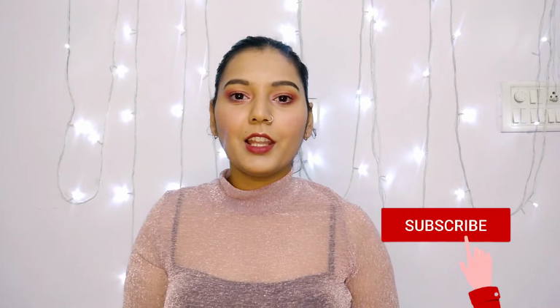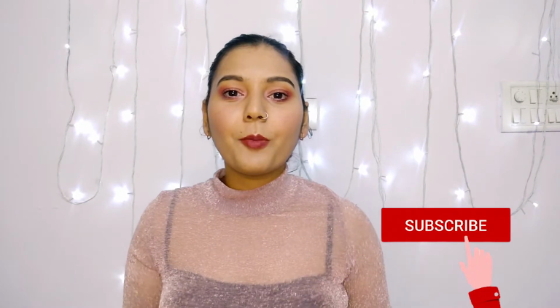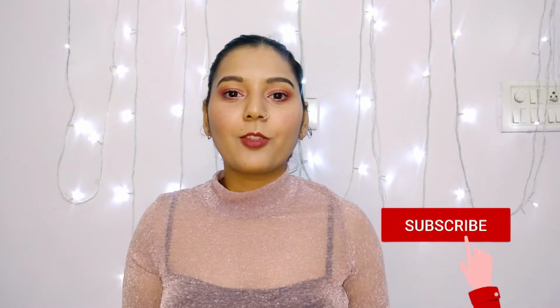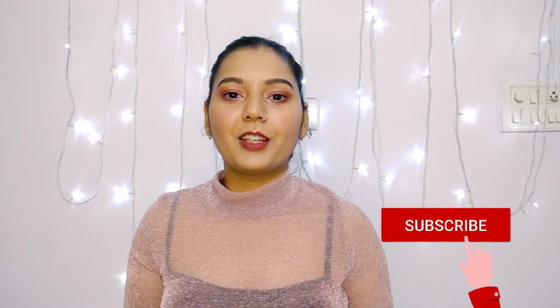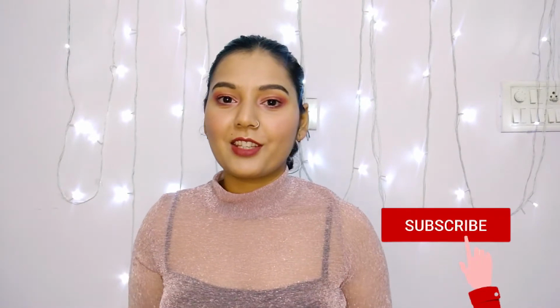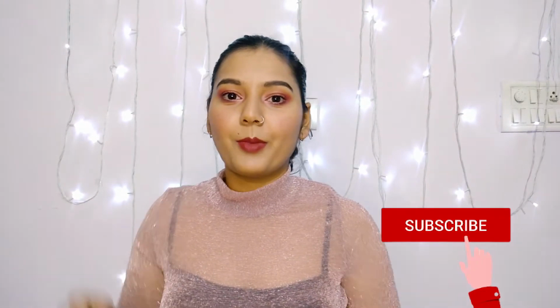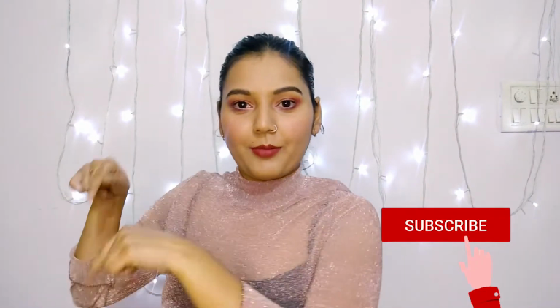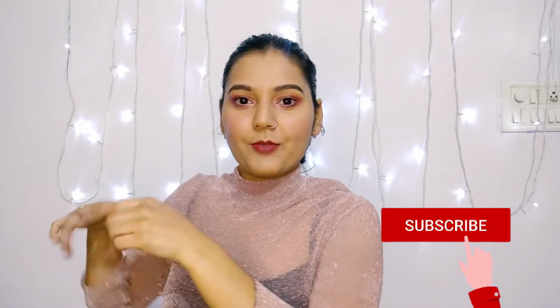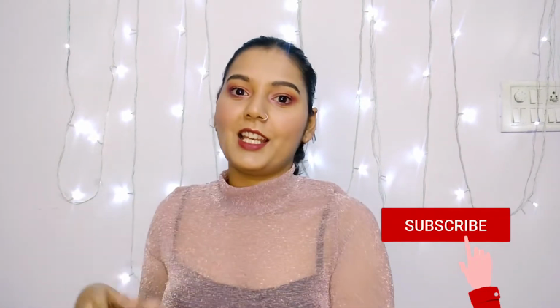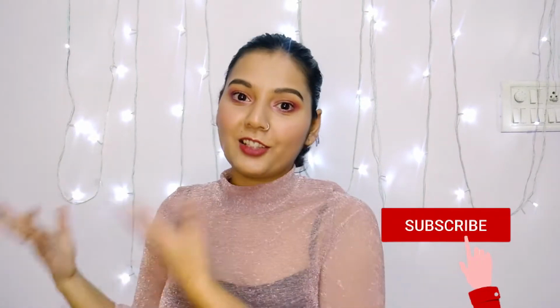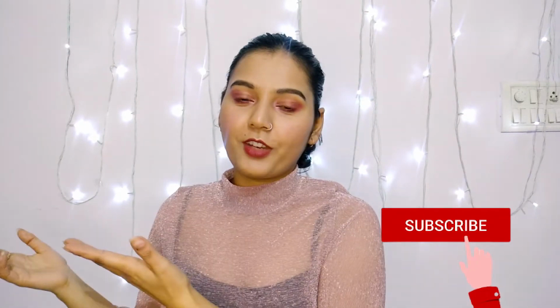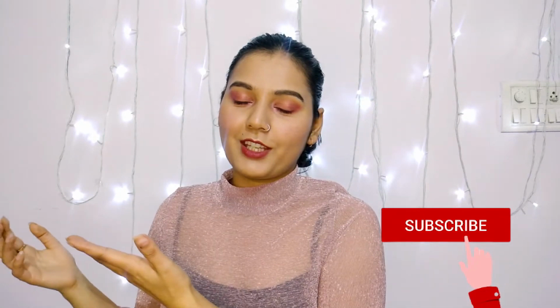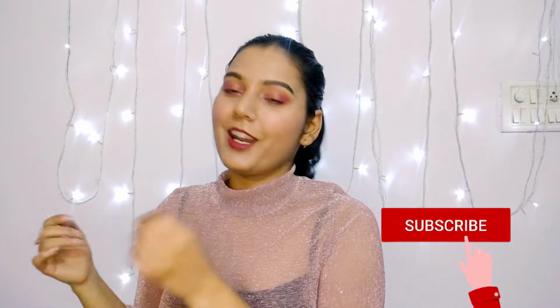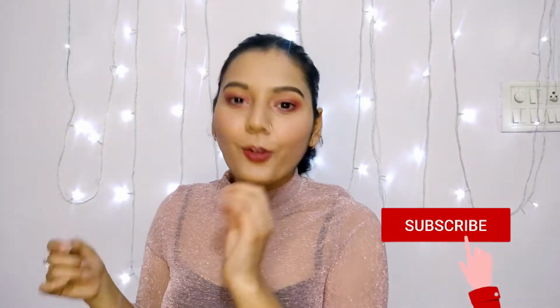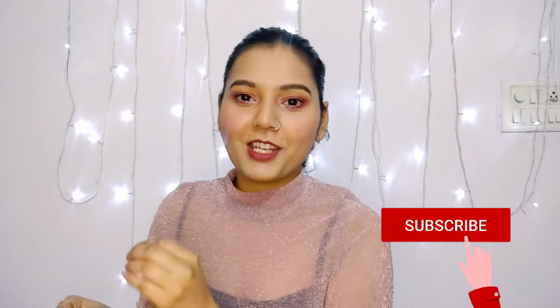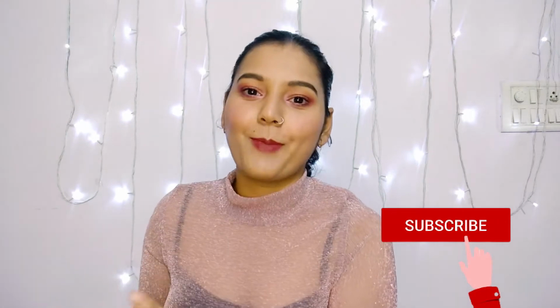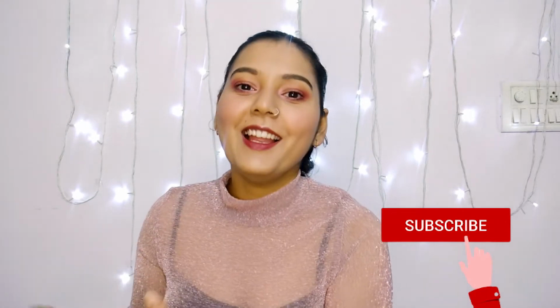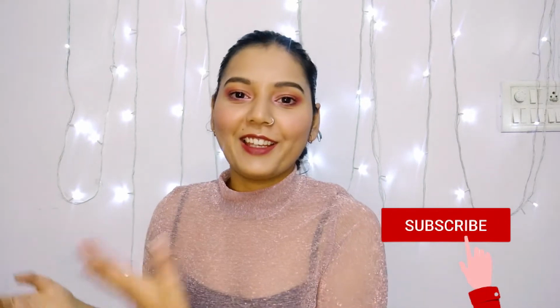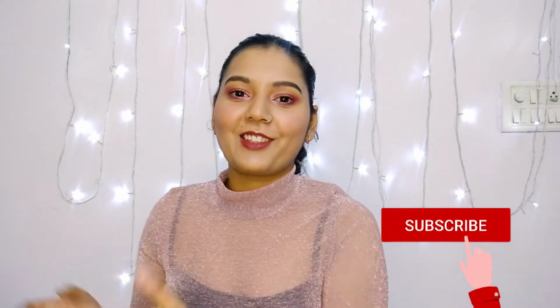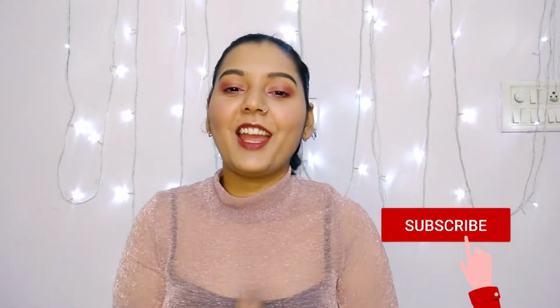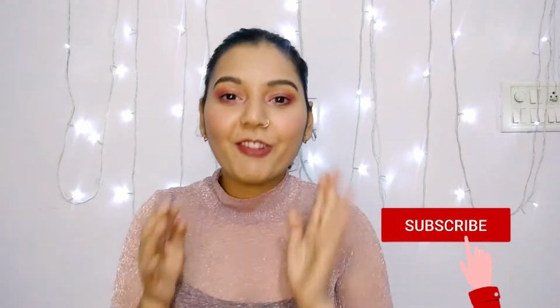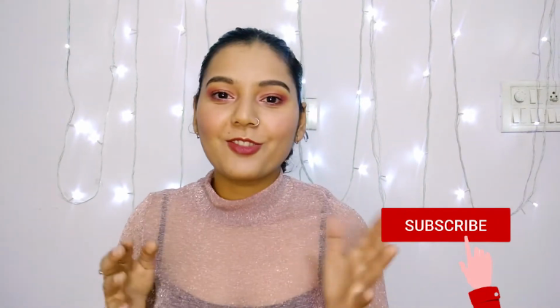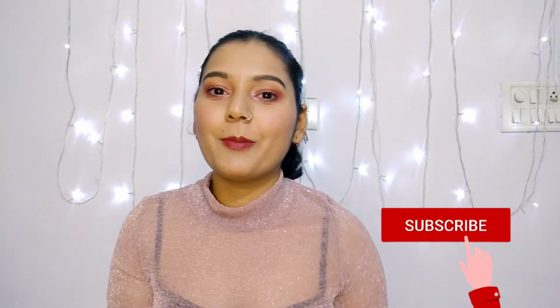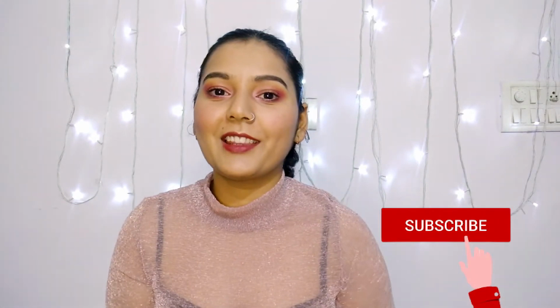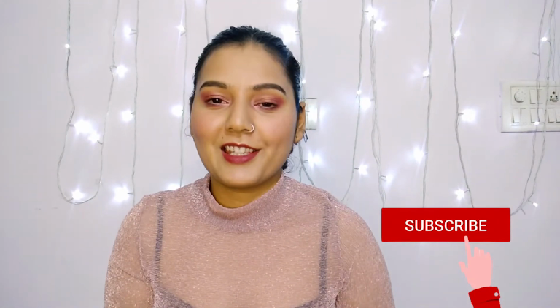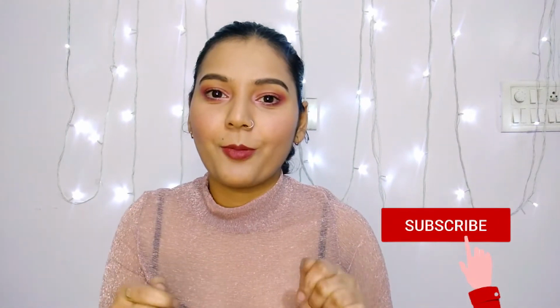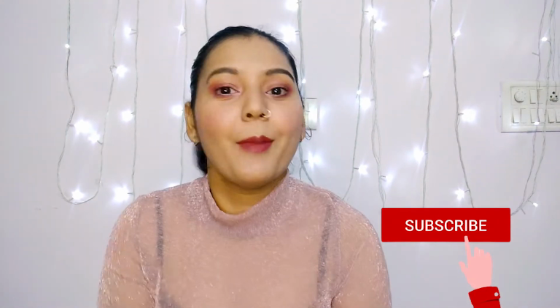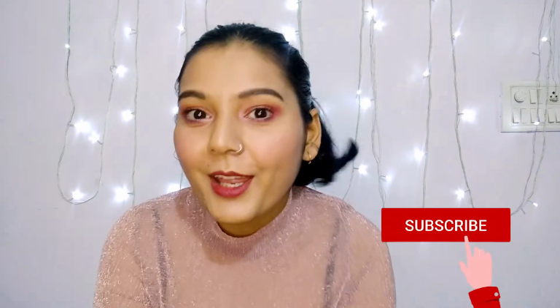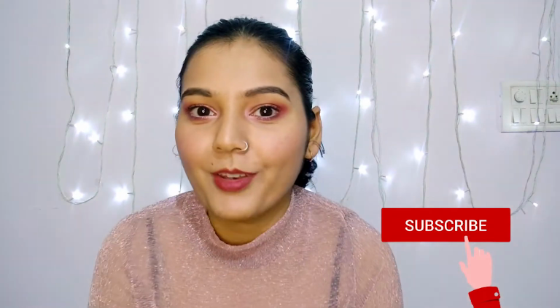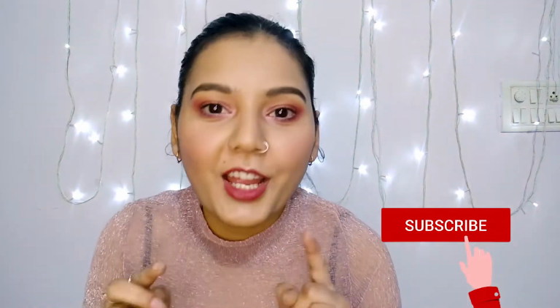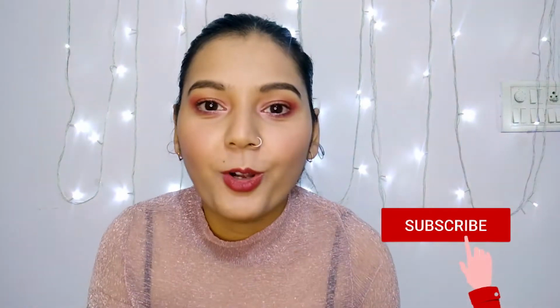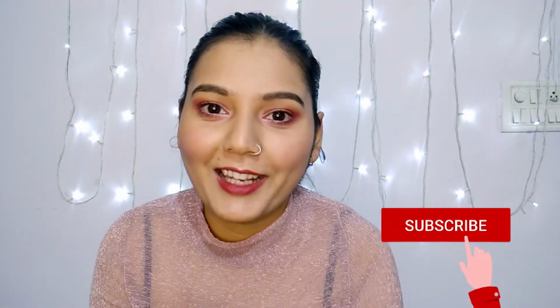If you made it so far, please take a moment to subscribe to my channel and hit the notification bell right next to it. I will meet you every Monday and Thursday at 4pm, and I promise I won't be late.